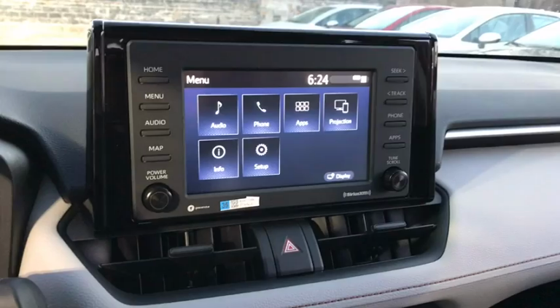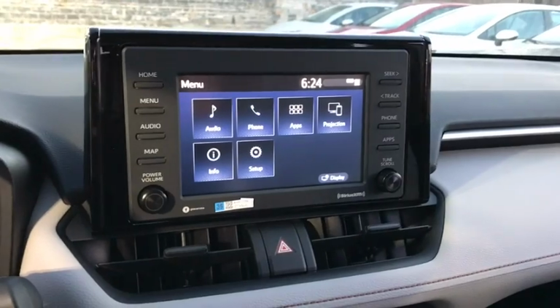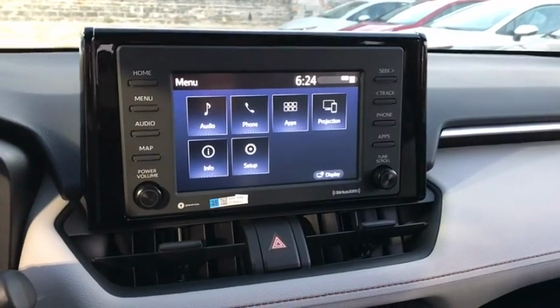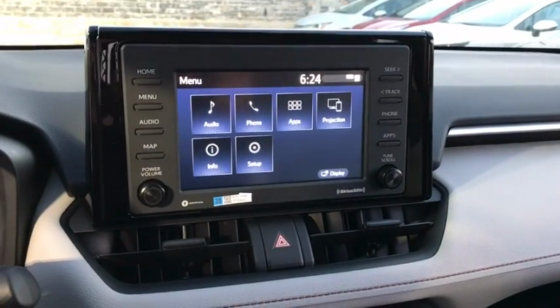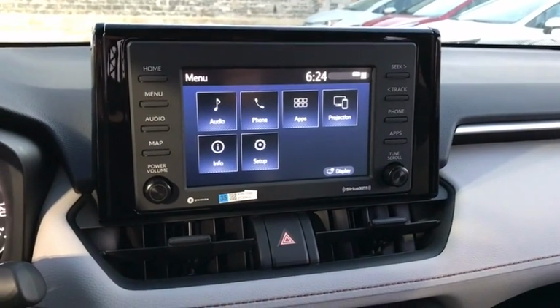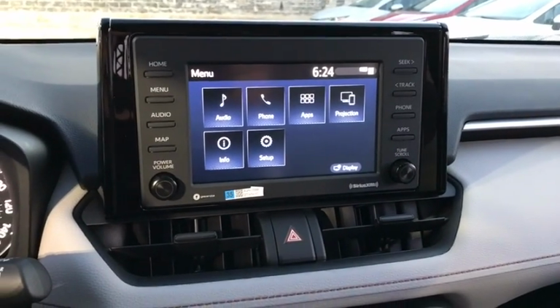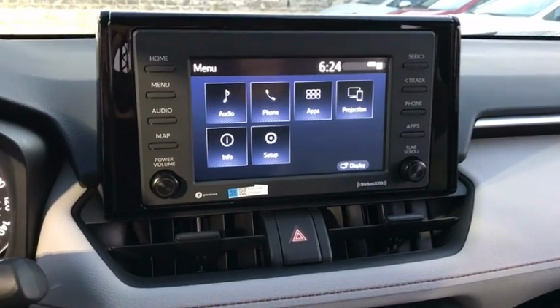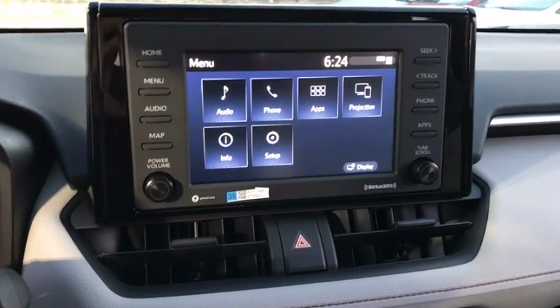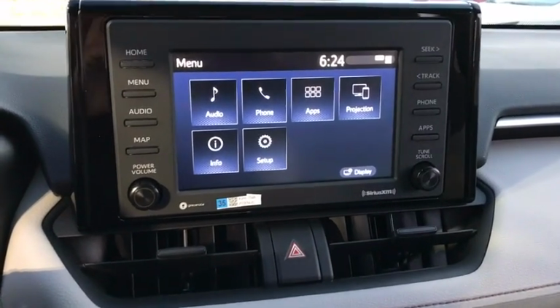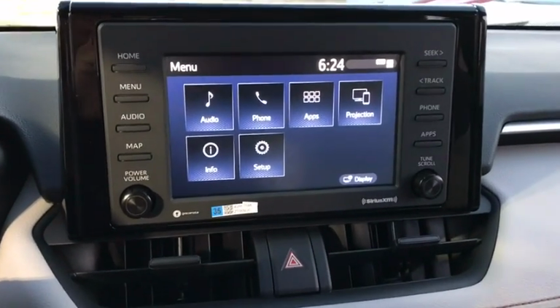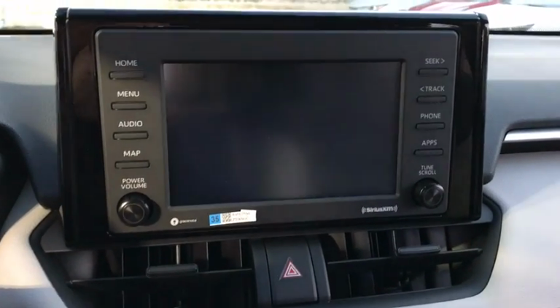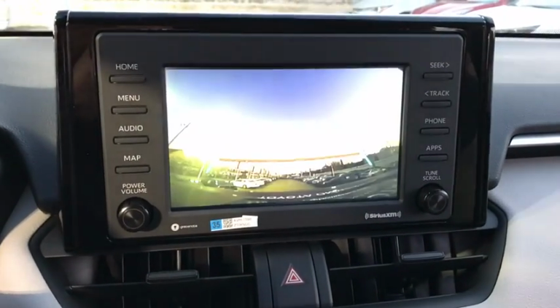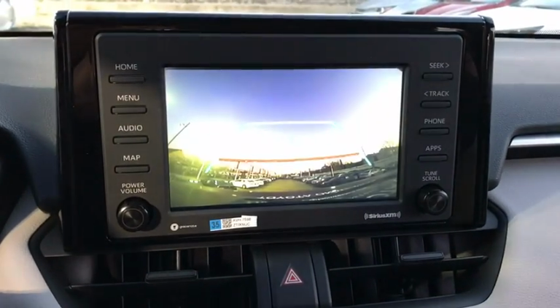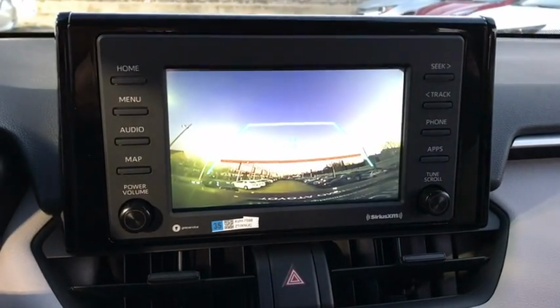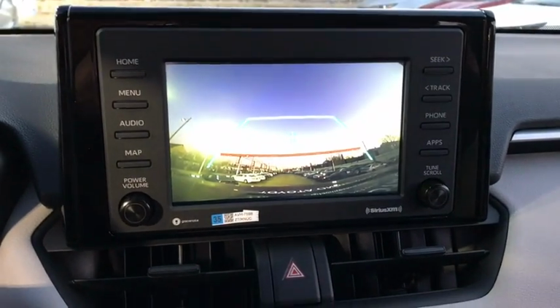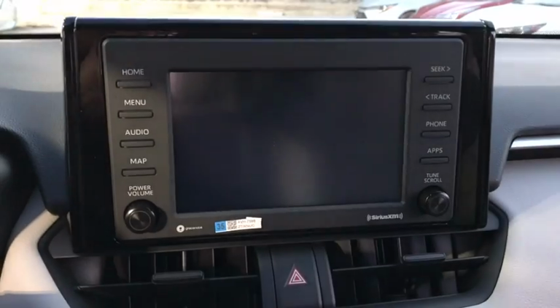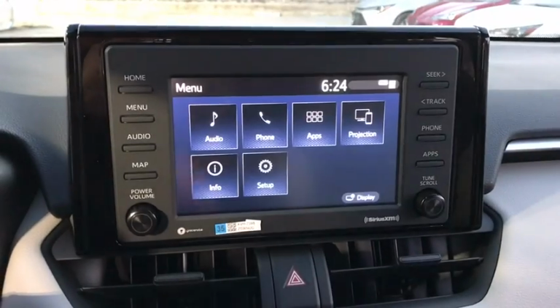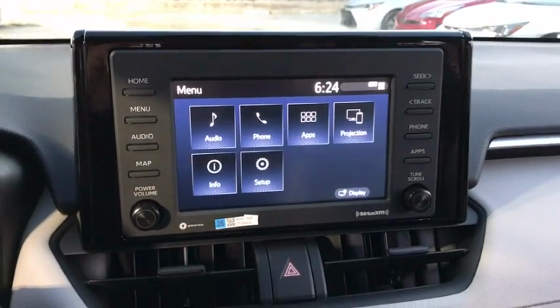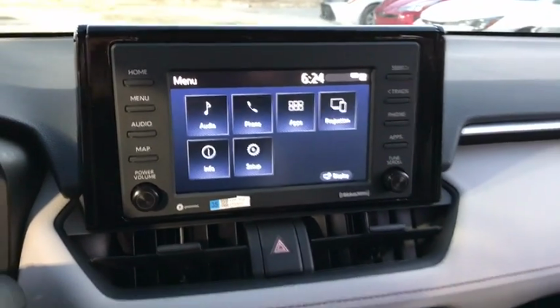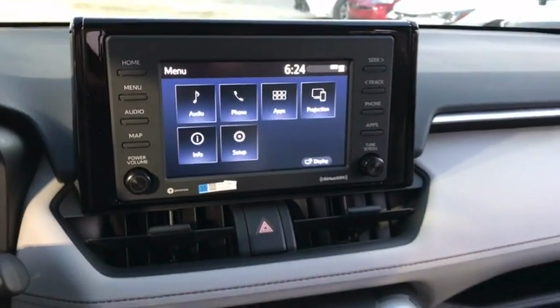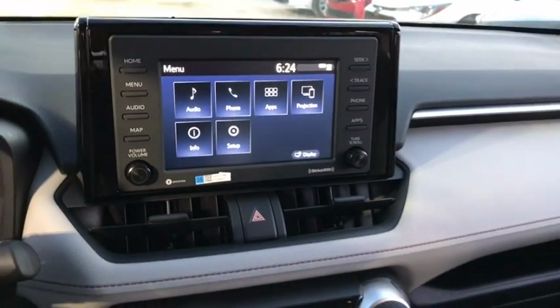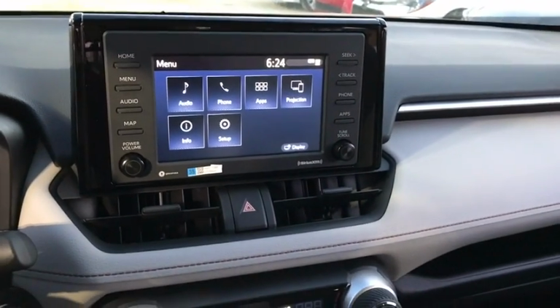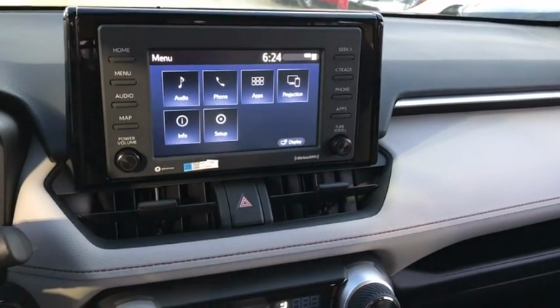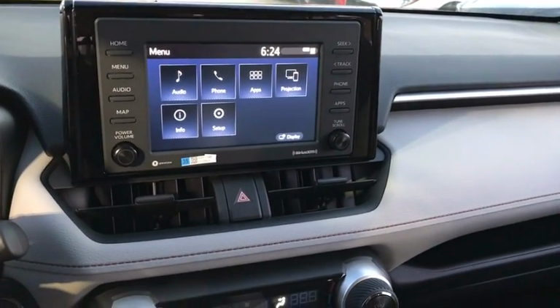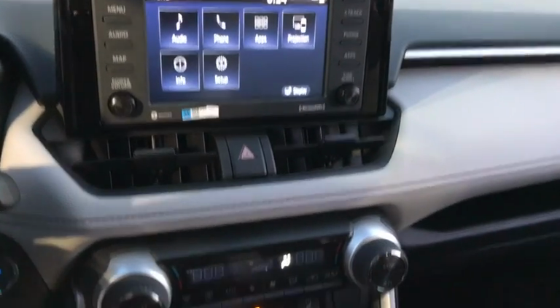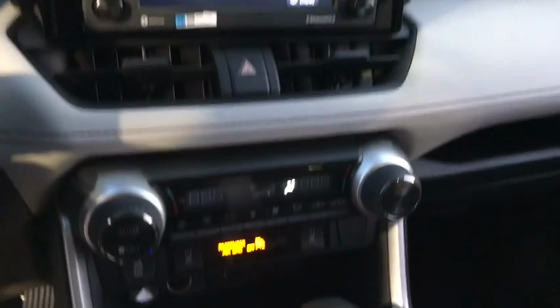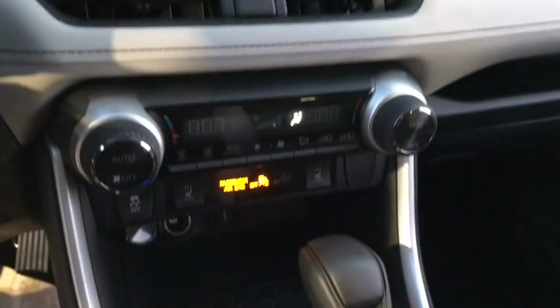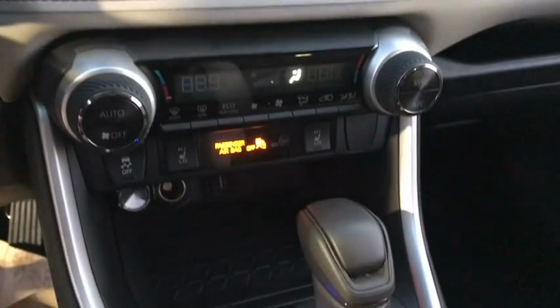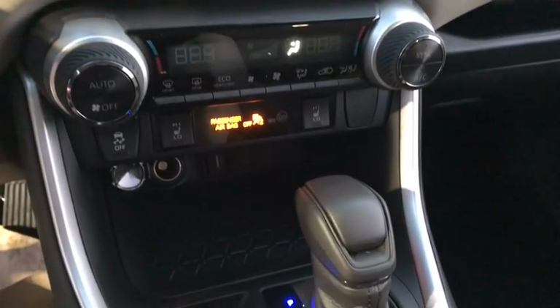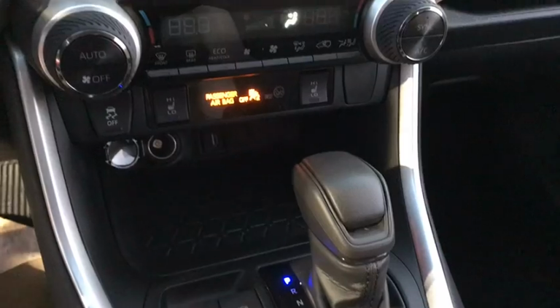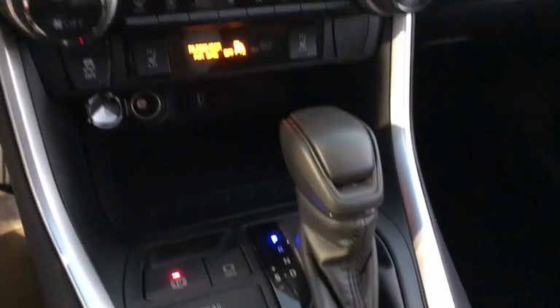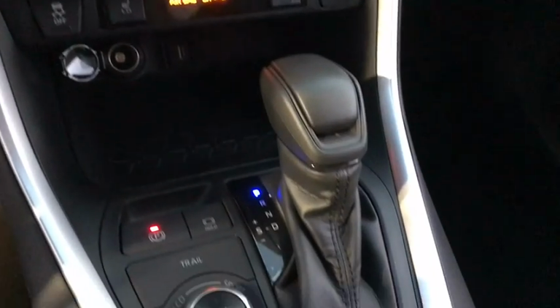Here are some of this vehicle's great options: backup camera, steering wheel audio controls, keyless entry, traction control, lane departure warning, stability control, anti-lock braking system.